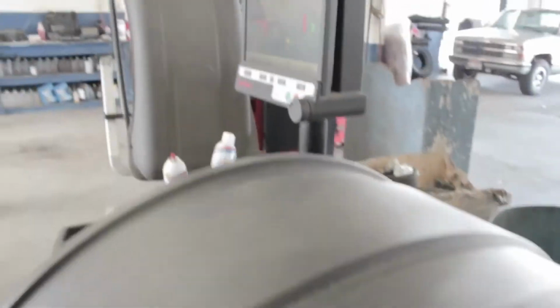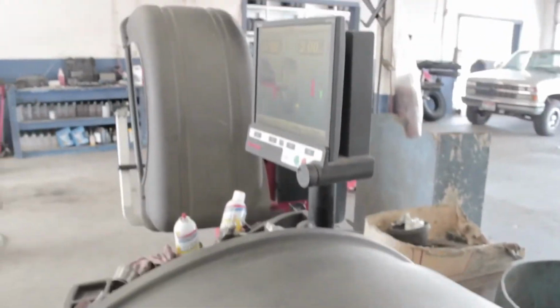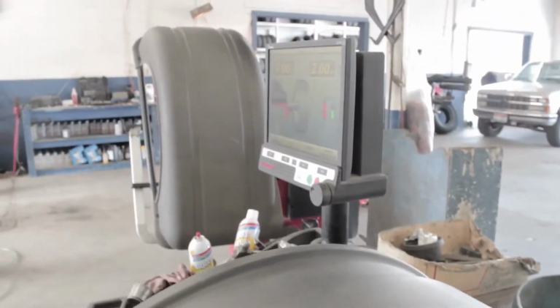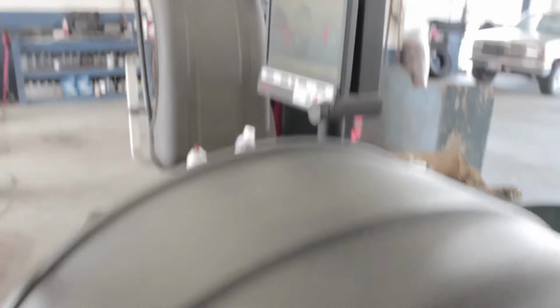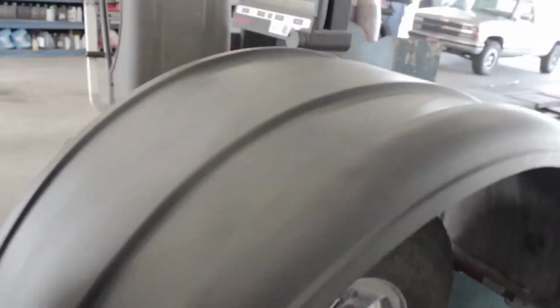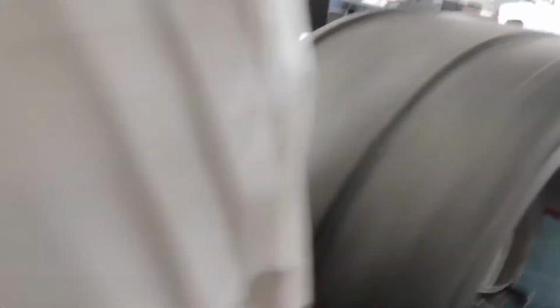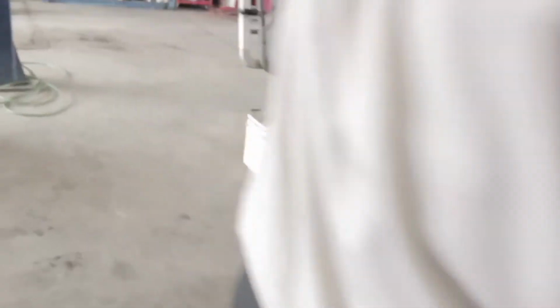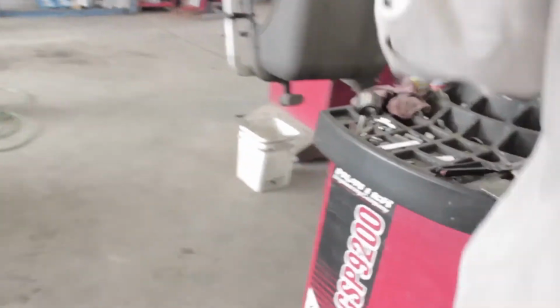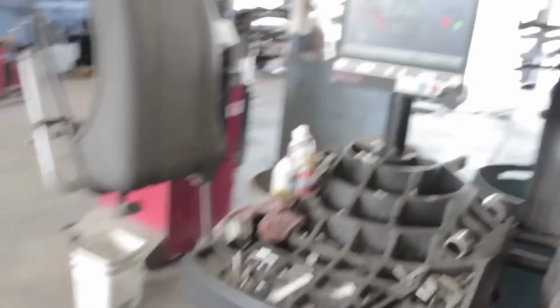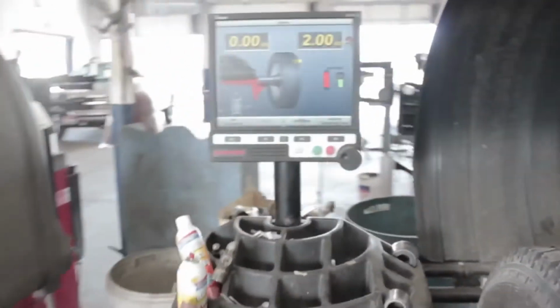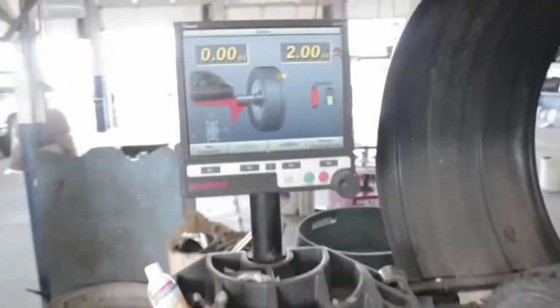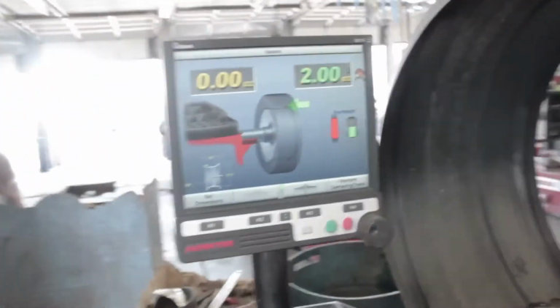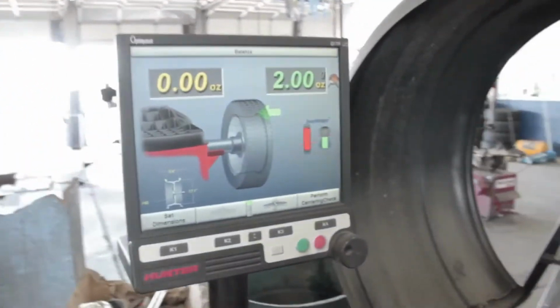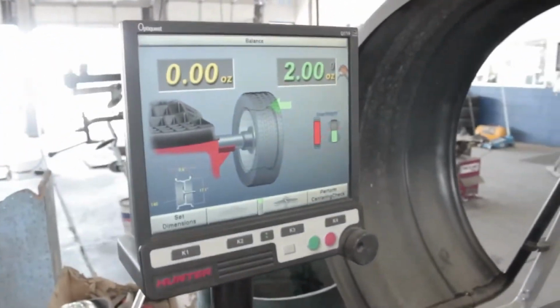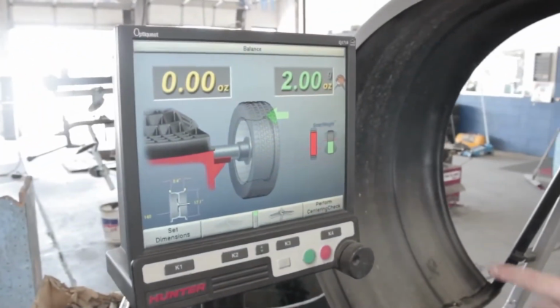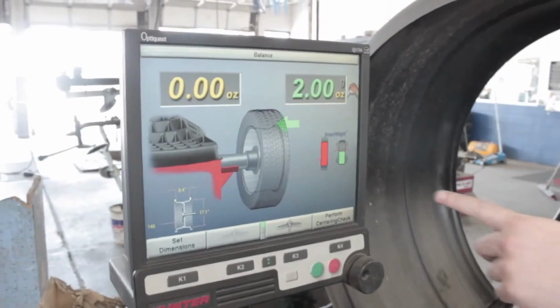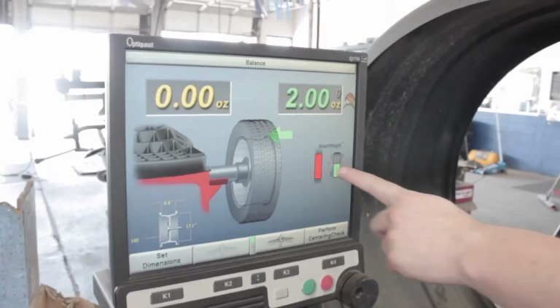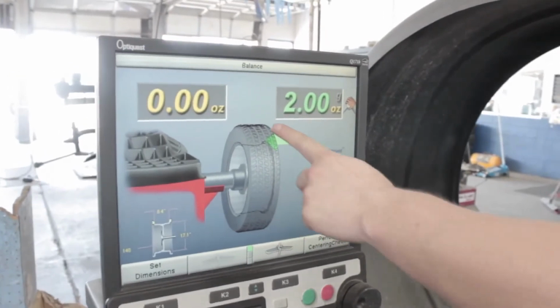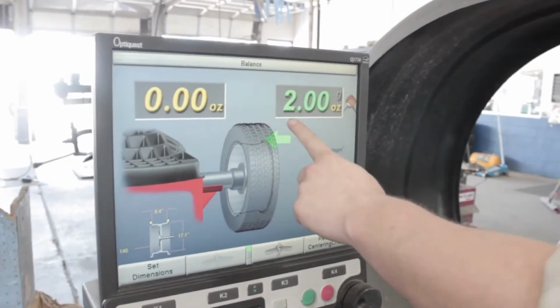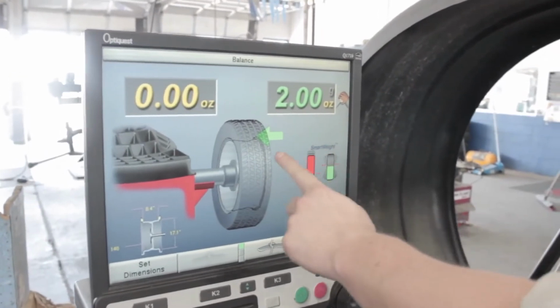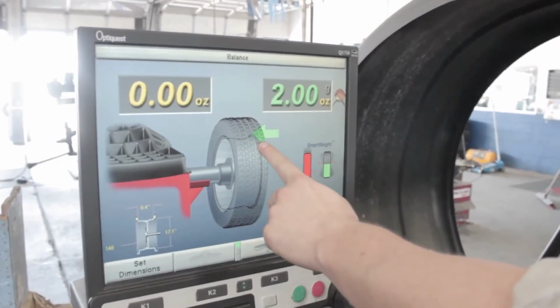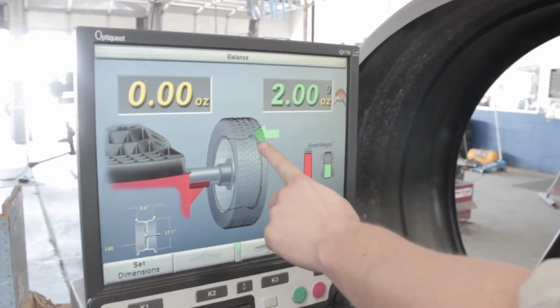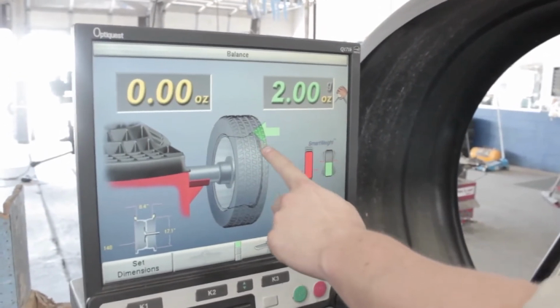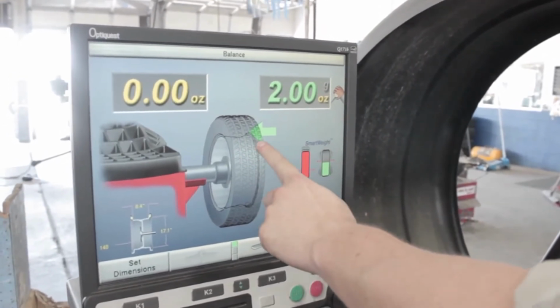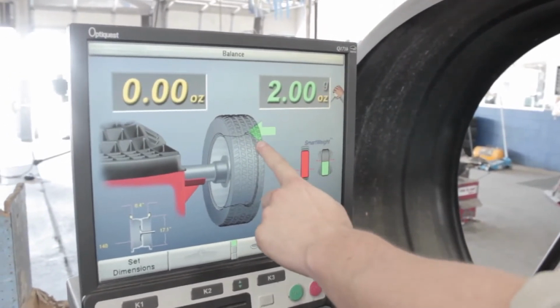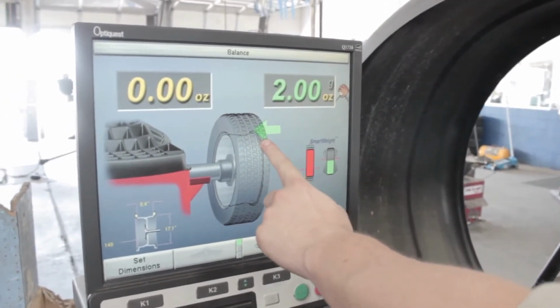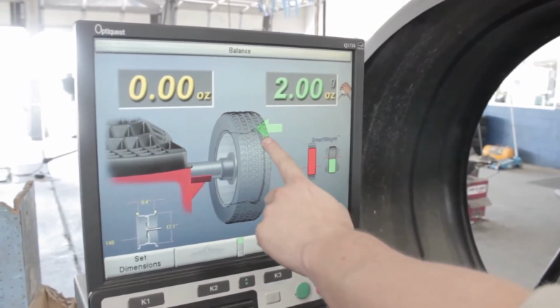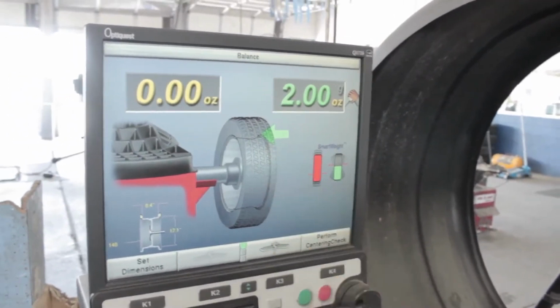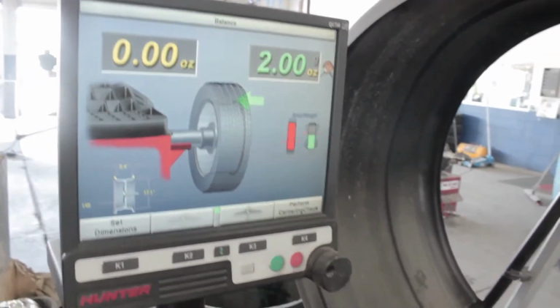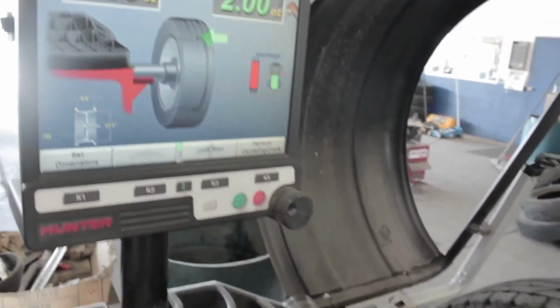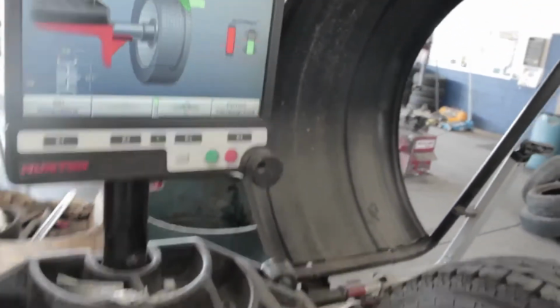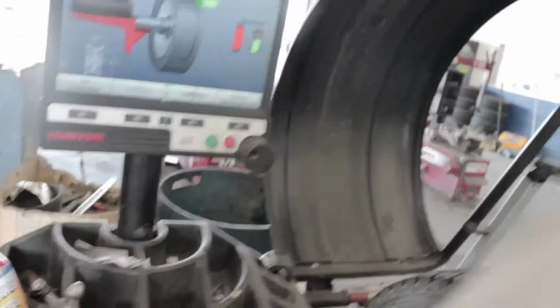So as you can see on the machine, it's just two ounces off. It's already centered it for us and shows us where the high side is so we can make it balanced out.